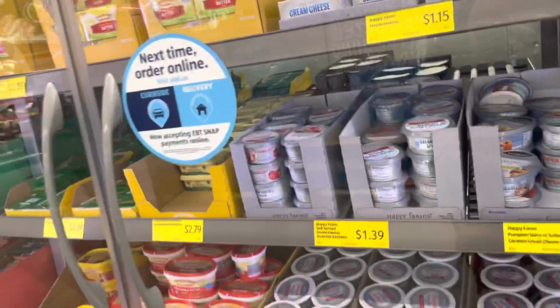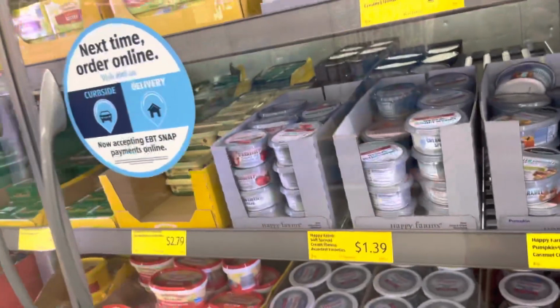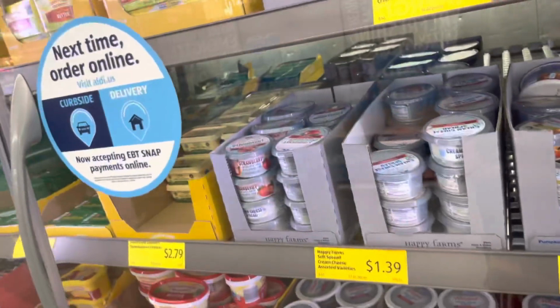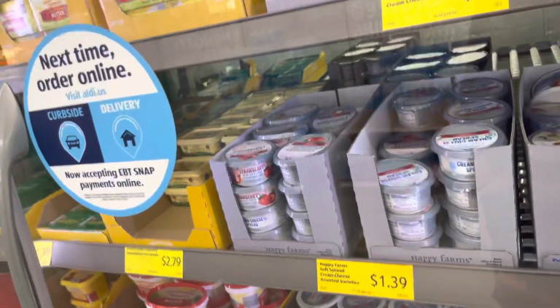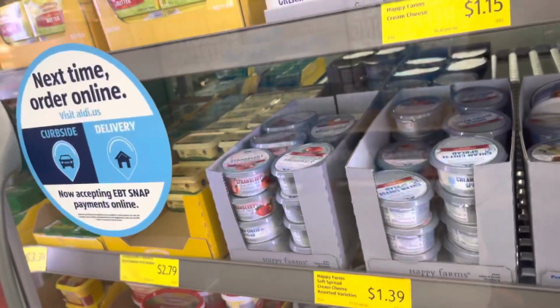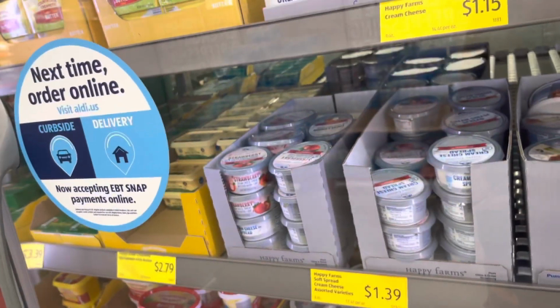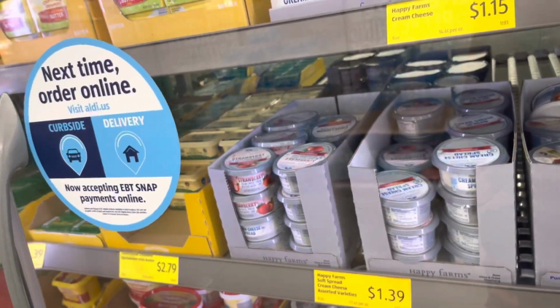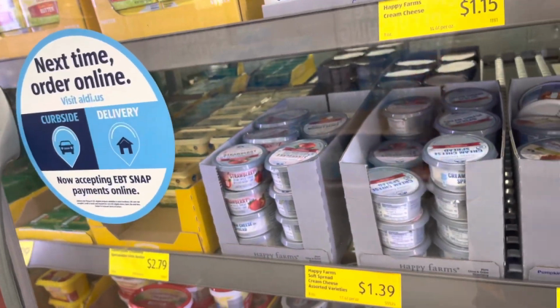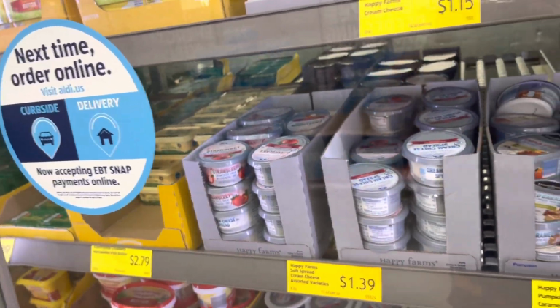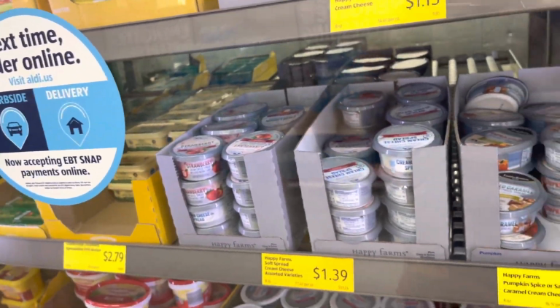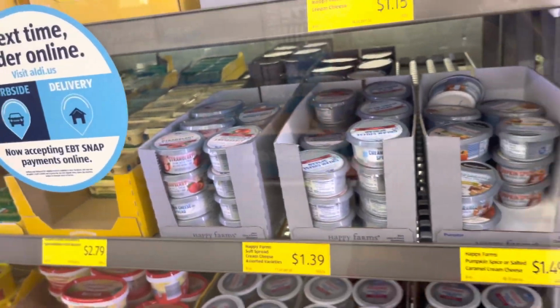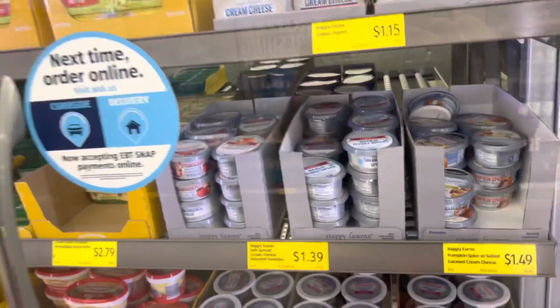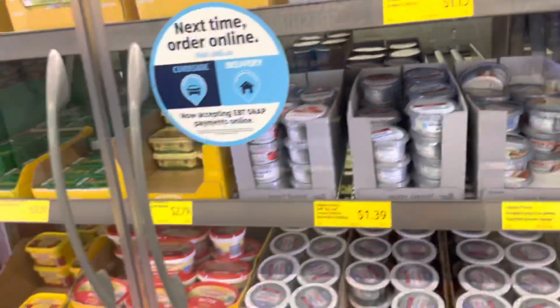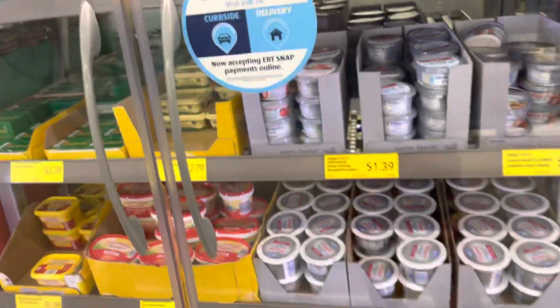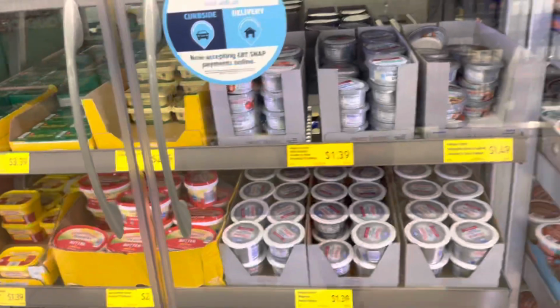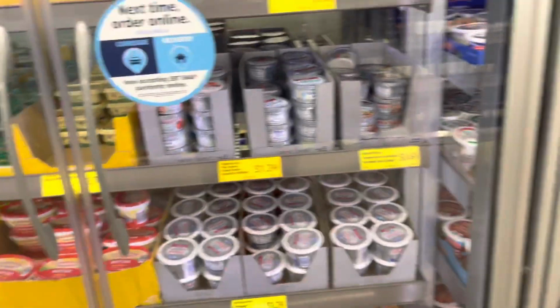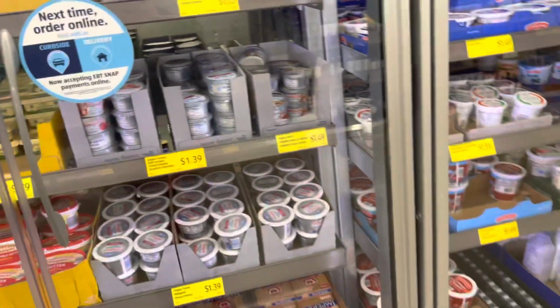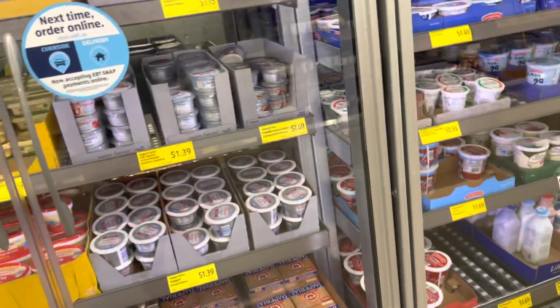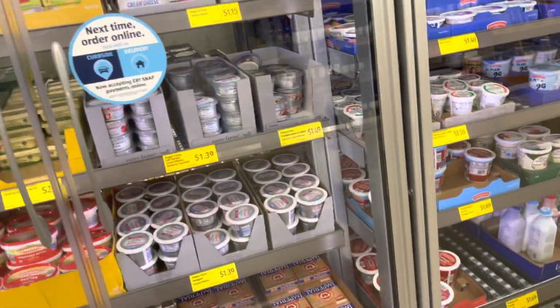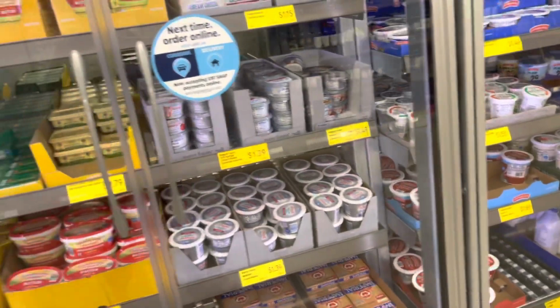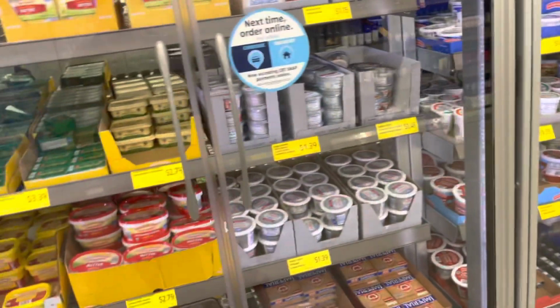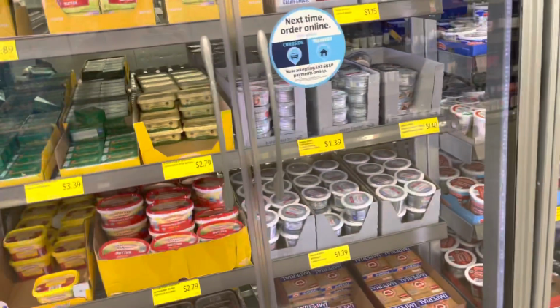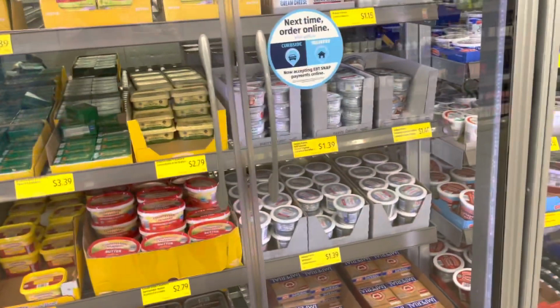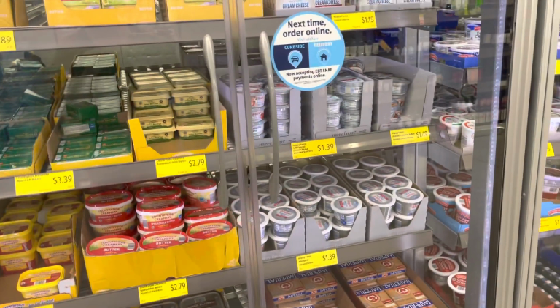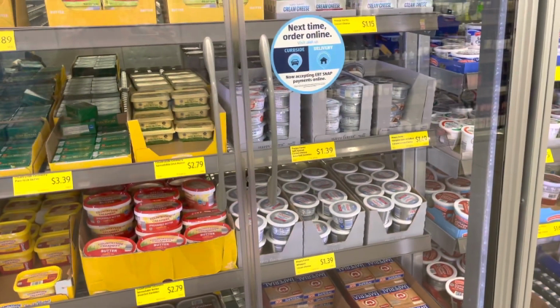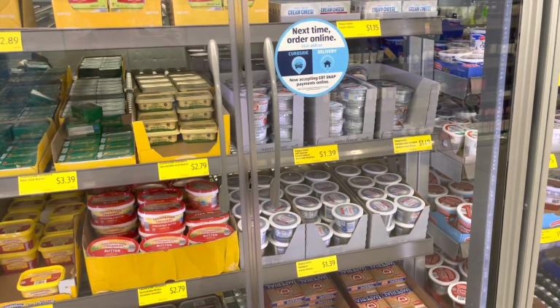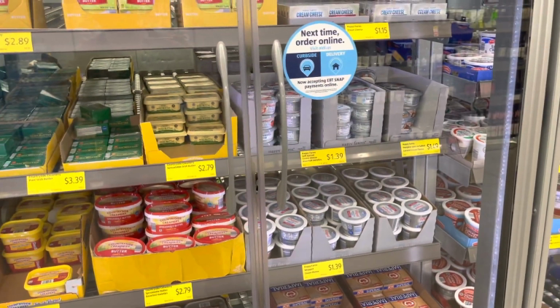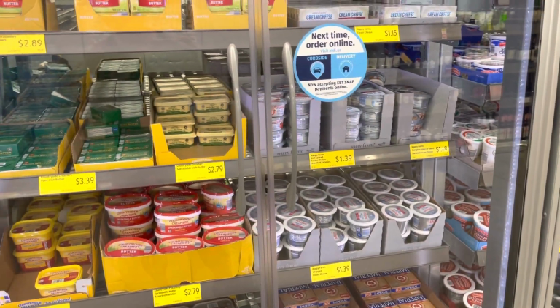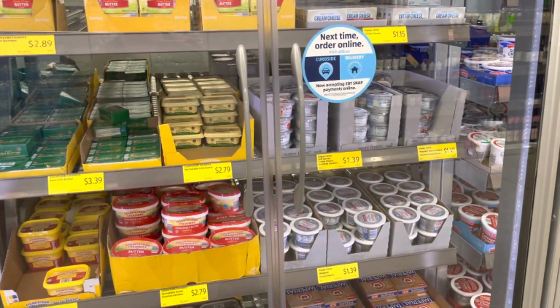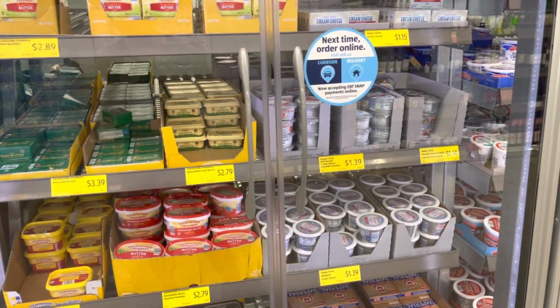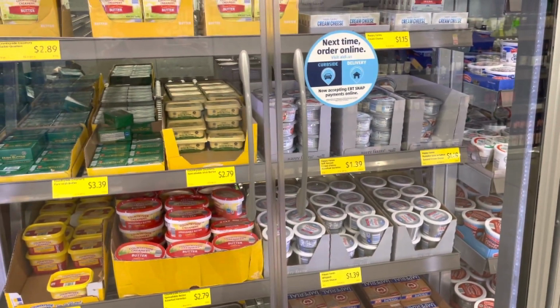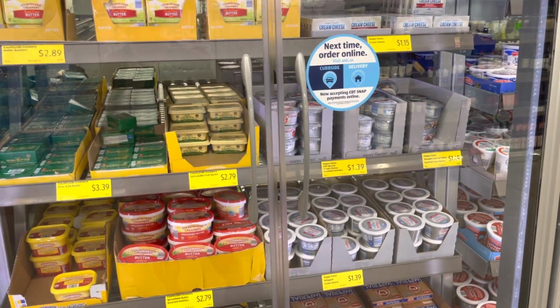Wow, they have strawberry cream cheese here — I did not know that! And it's actually cheaper here than at Walmart. I don't know how it tastes, but it's here.